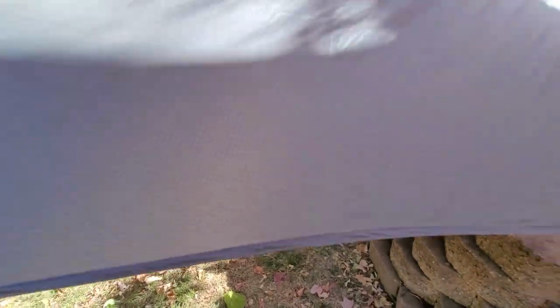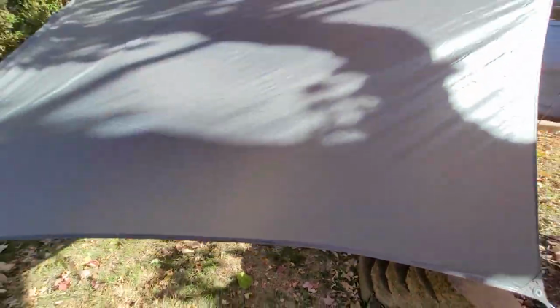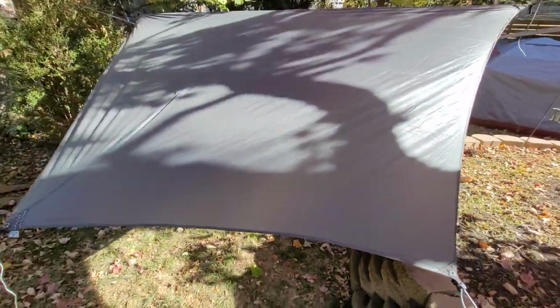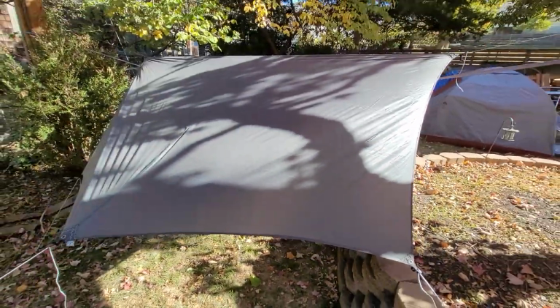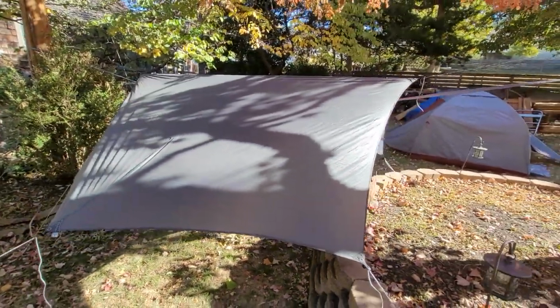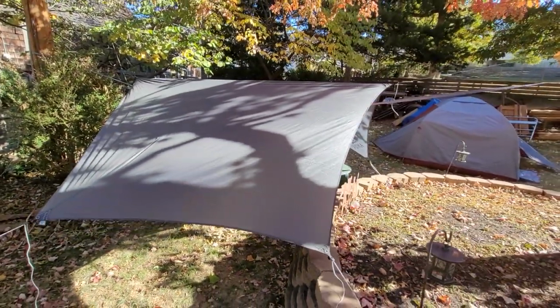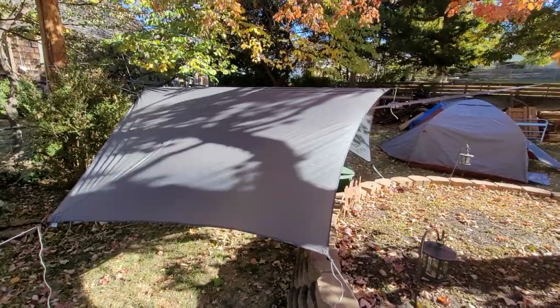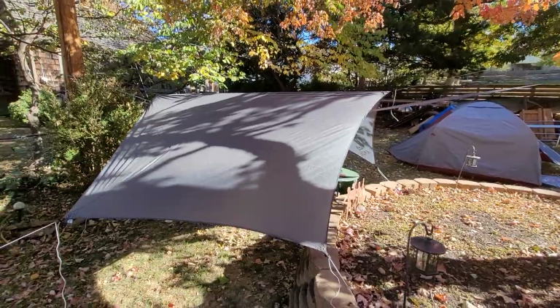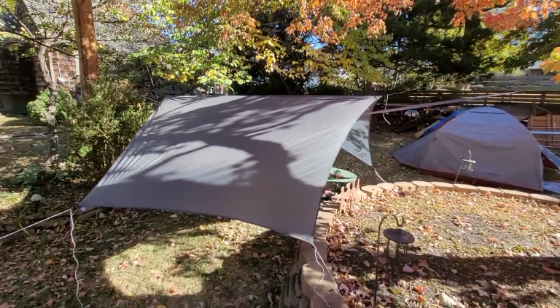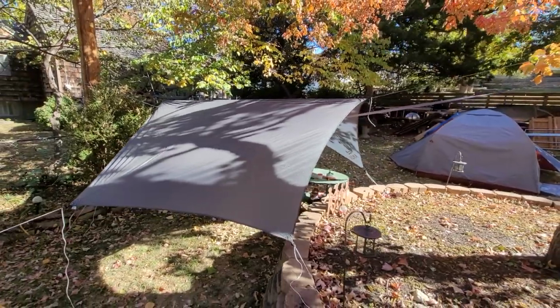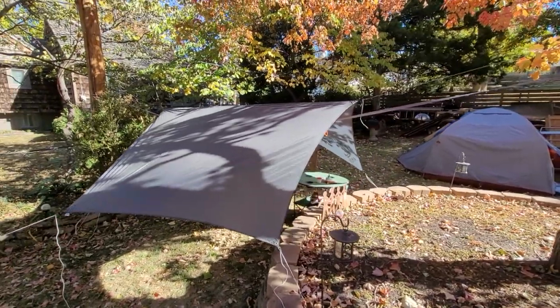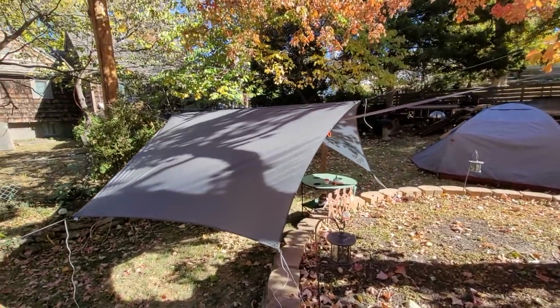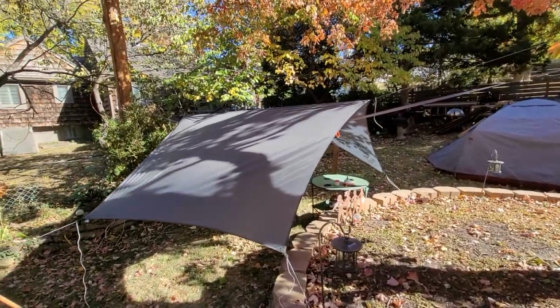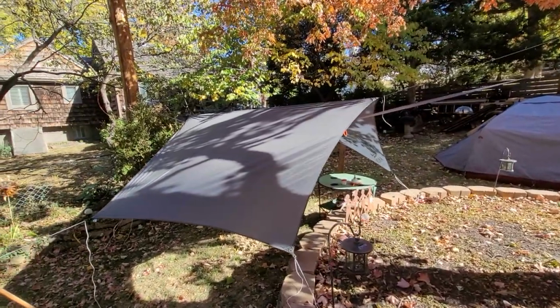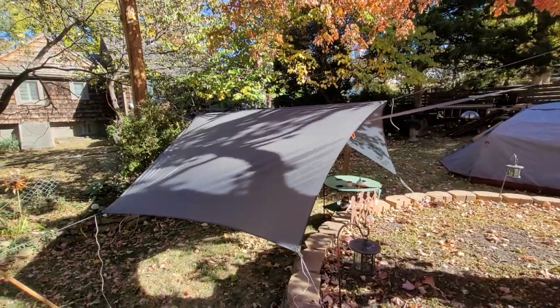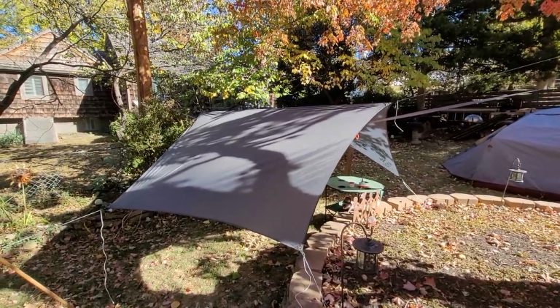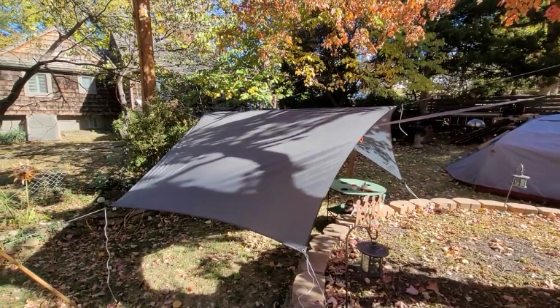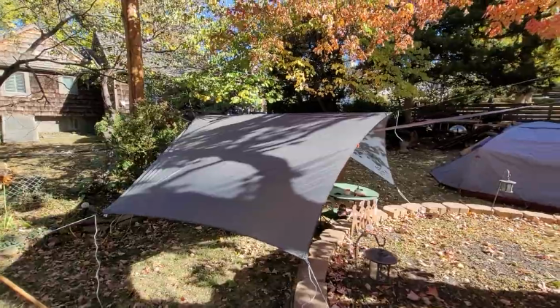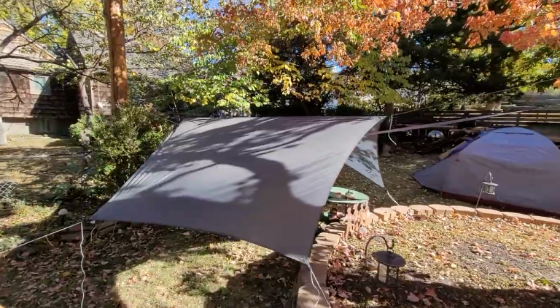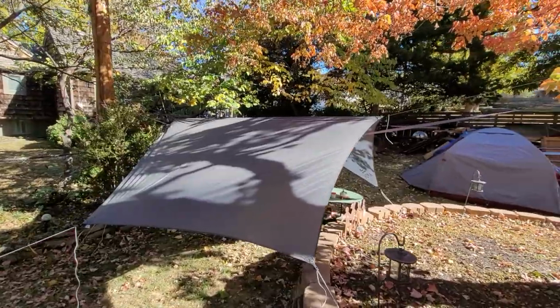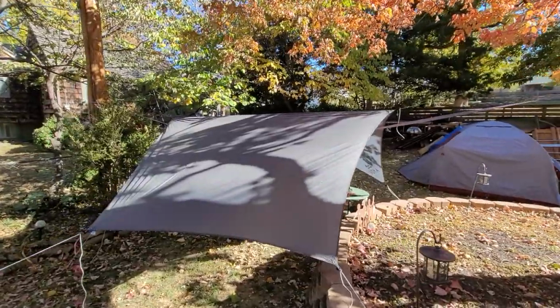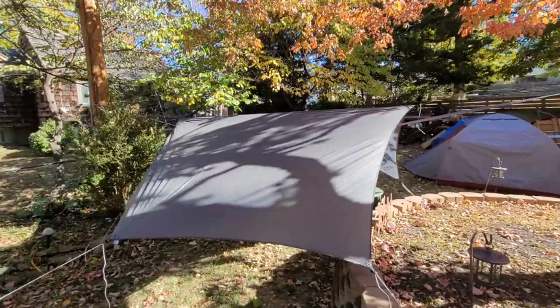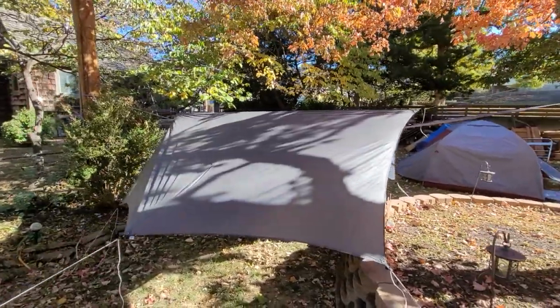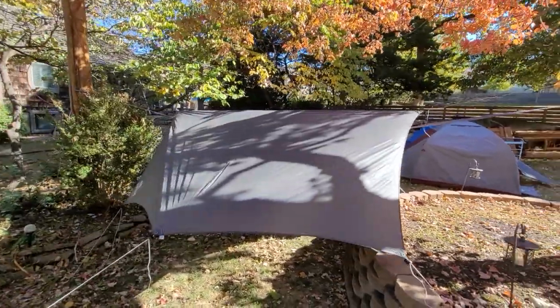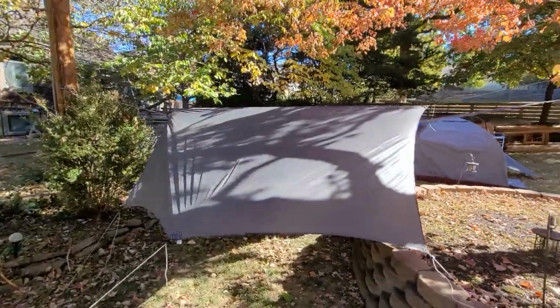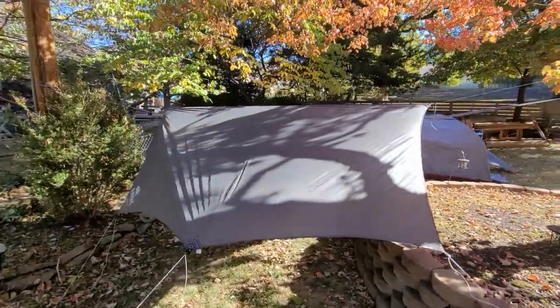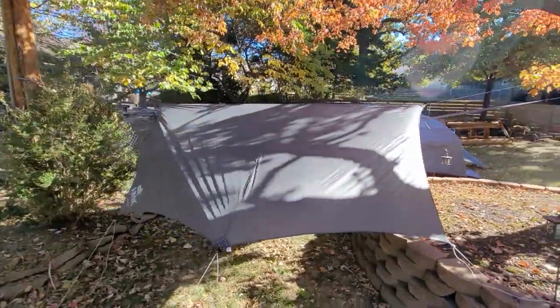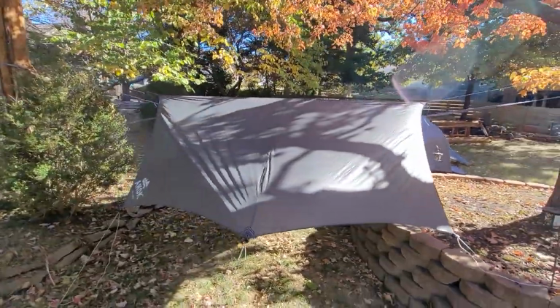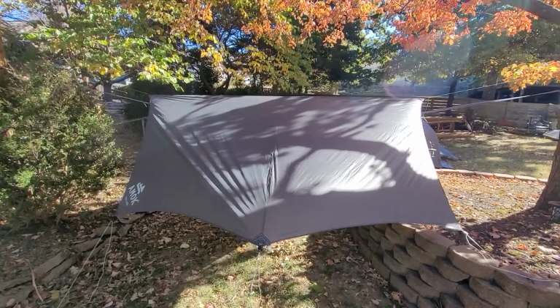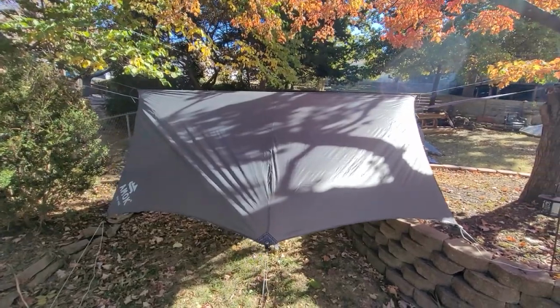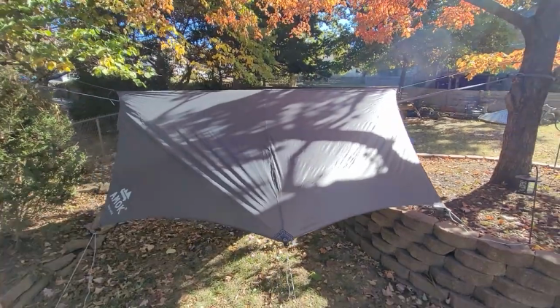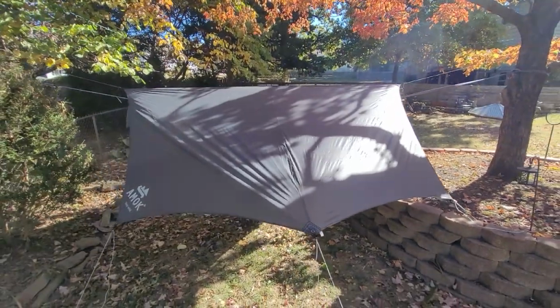This tarp was worth the money. I couldn't get my previous tarps to work like this — this thing's got options. I'm glad I bought it.